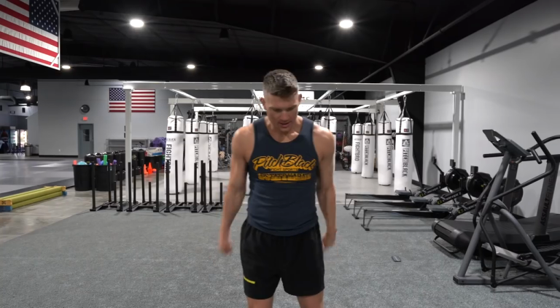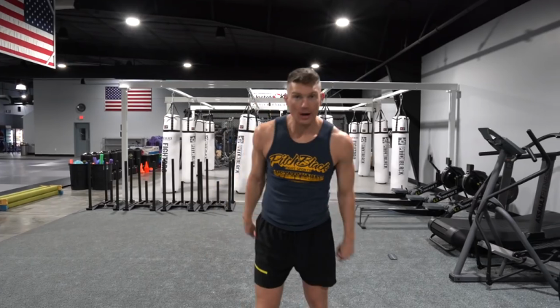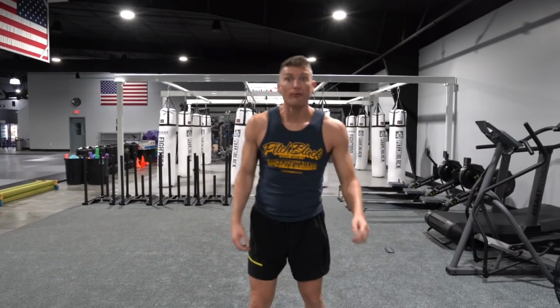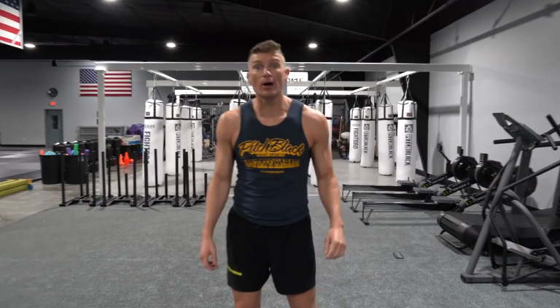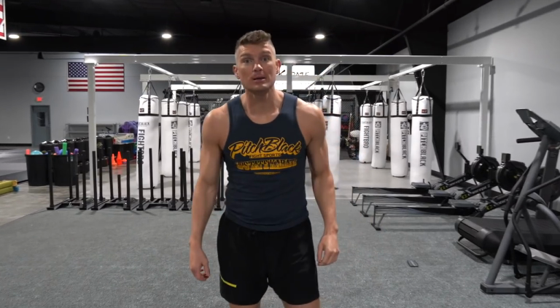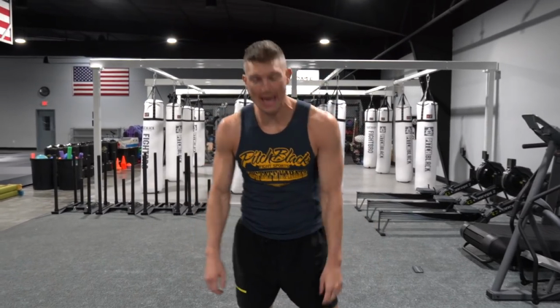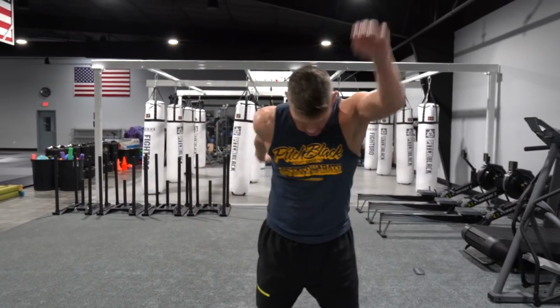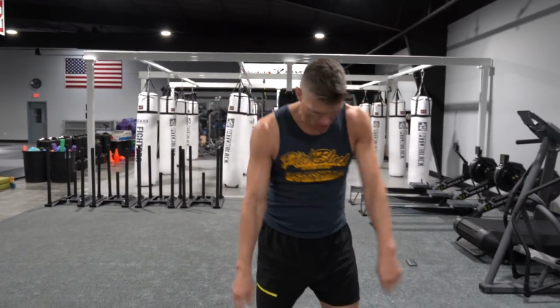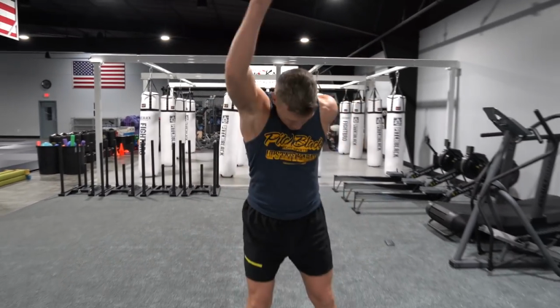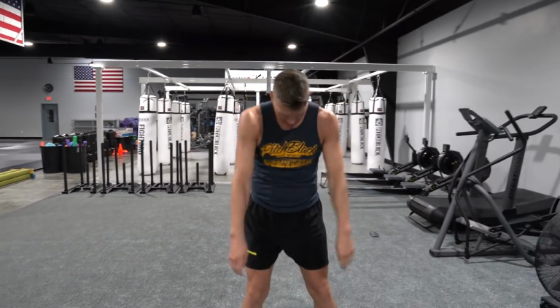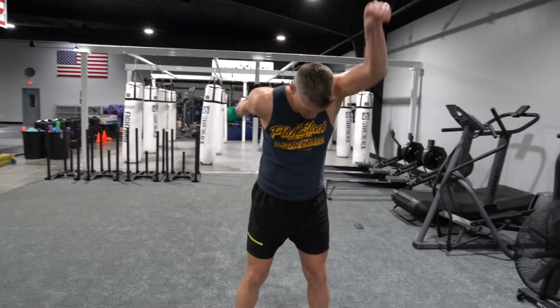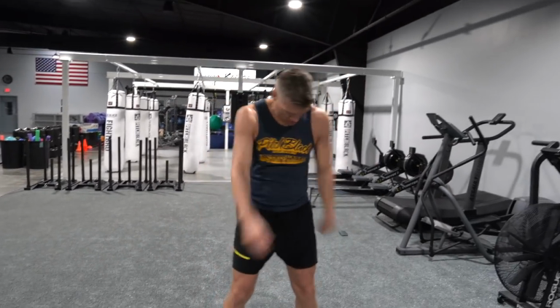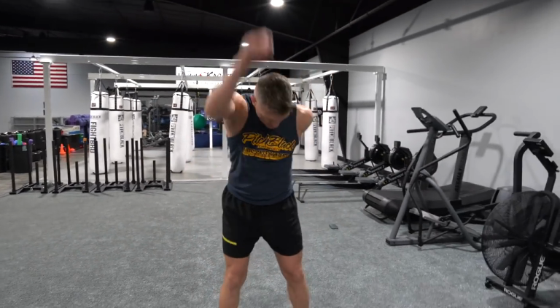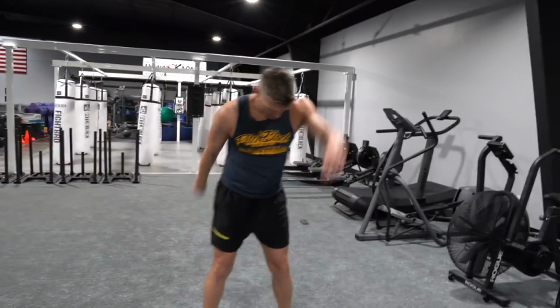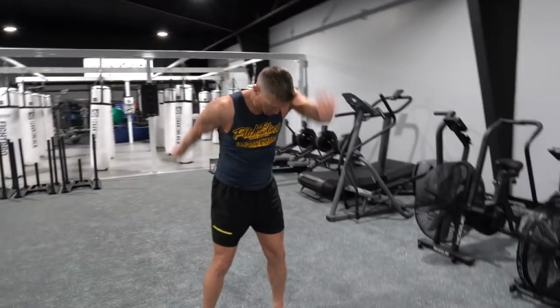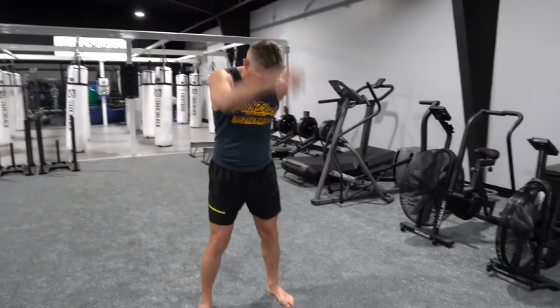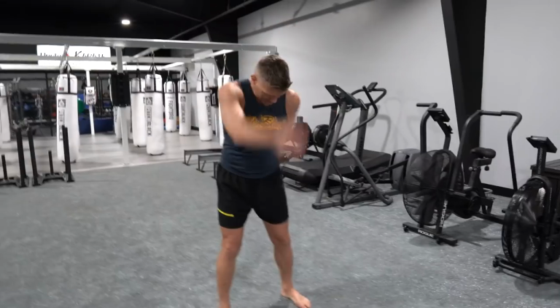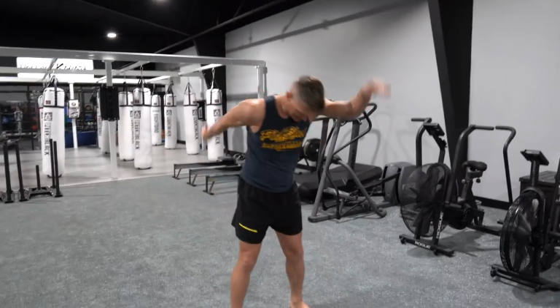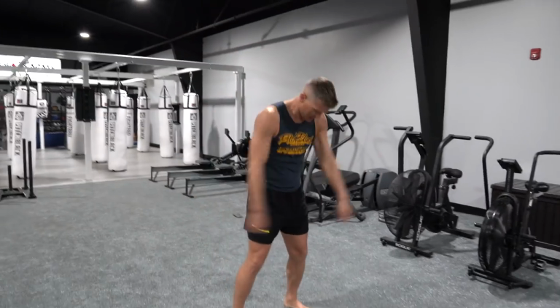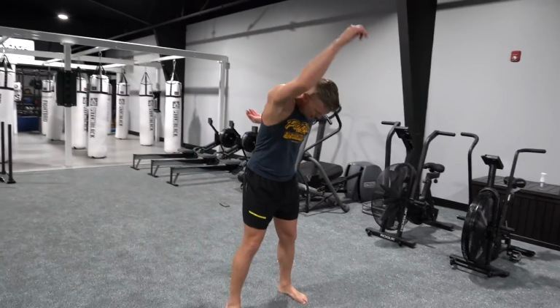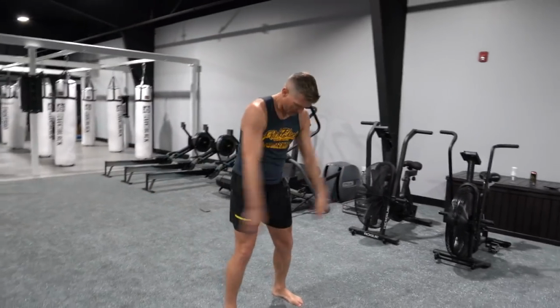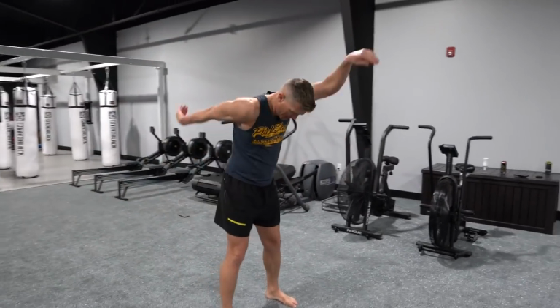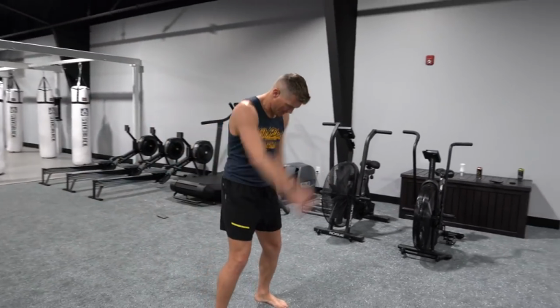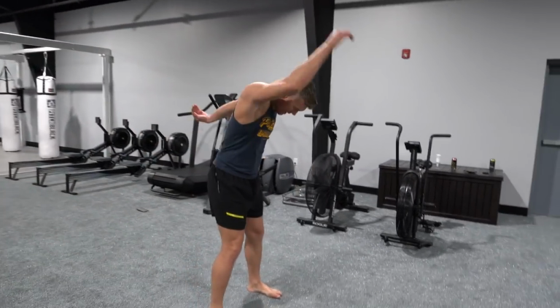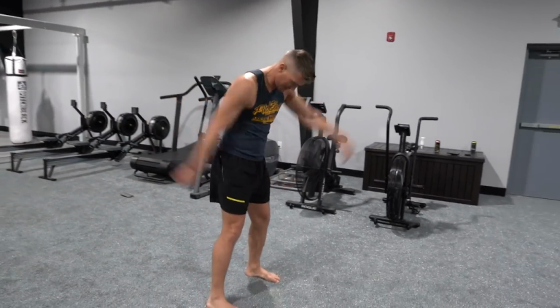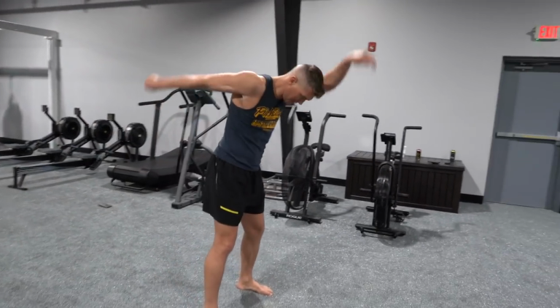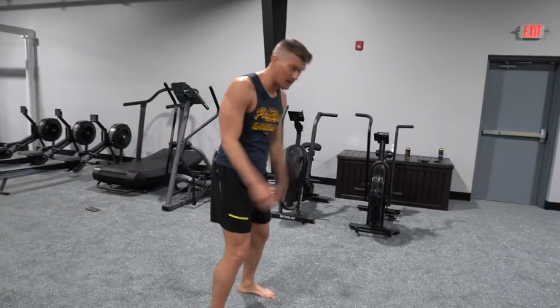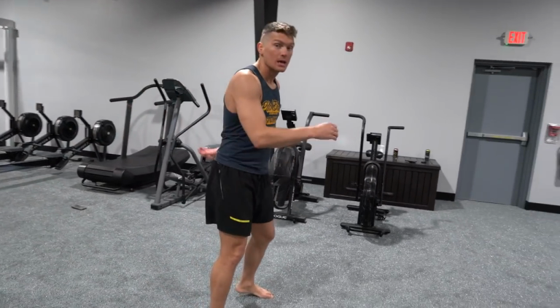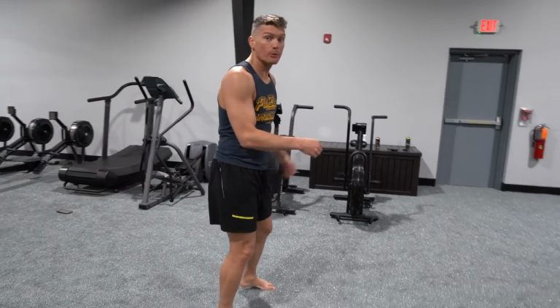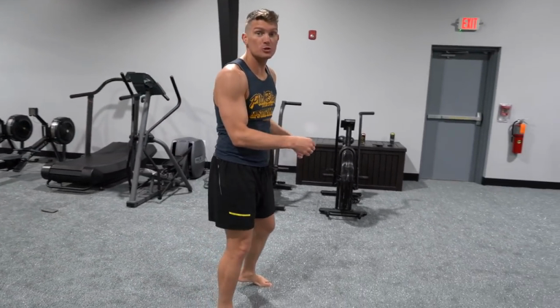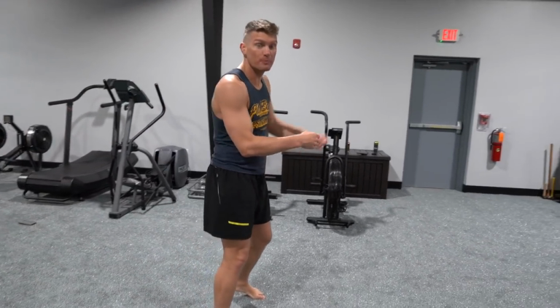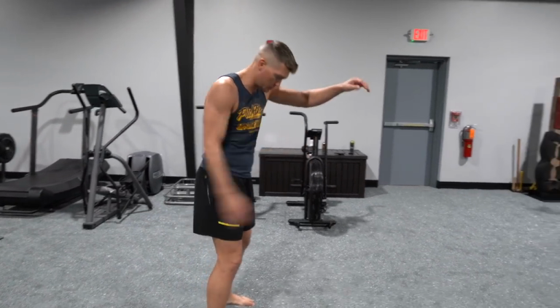Now front to back — ten reps. Now we're going to do swim throughs — ten reps forward, then reverse for ten.